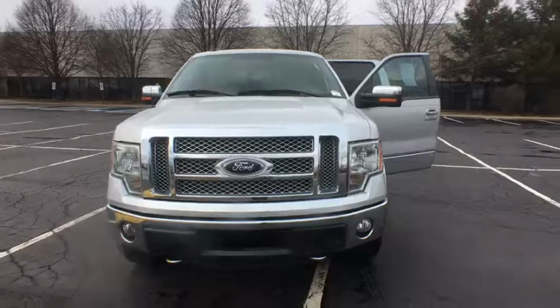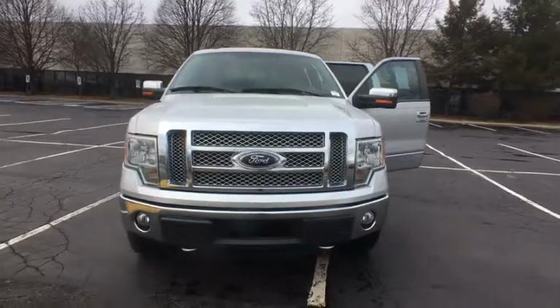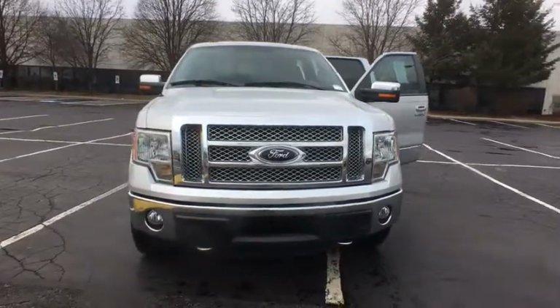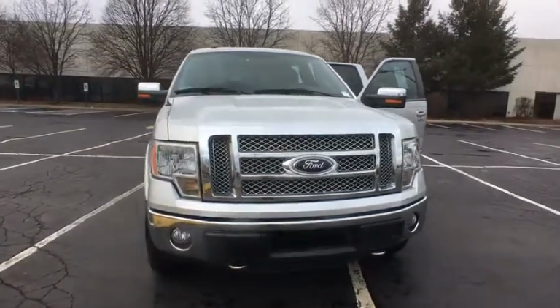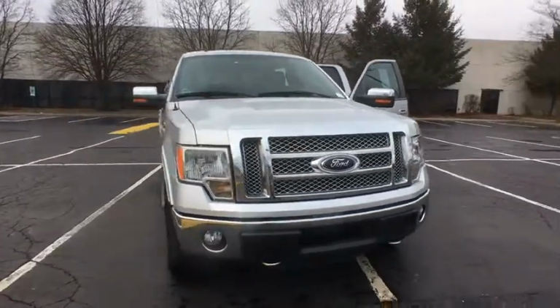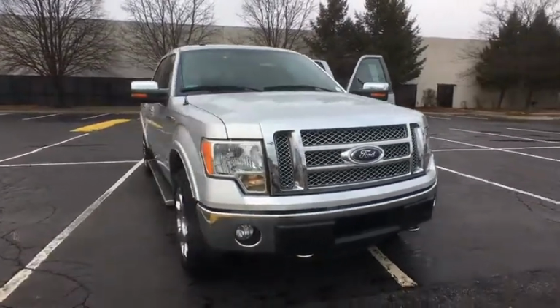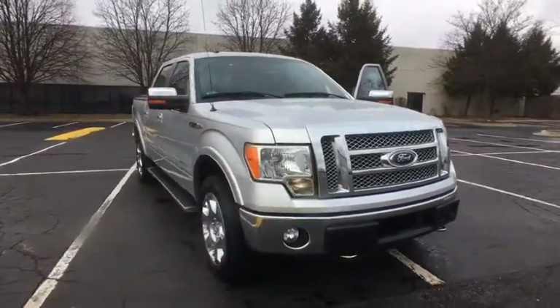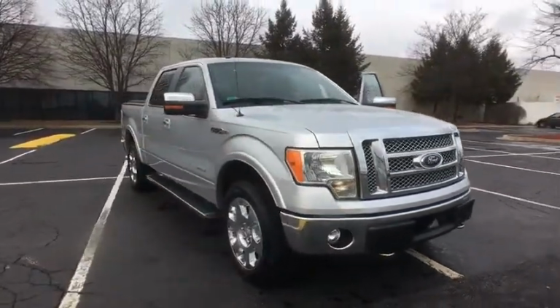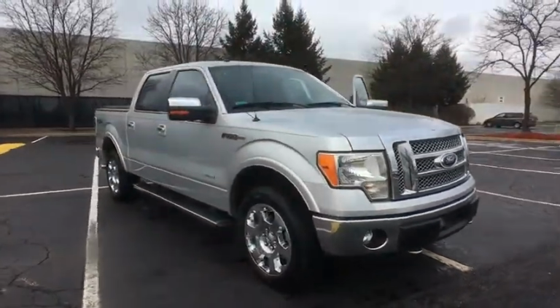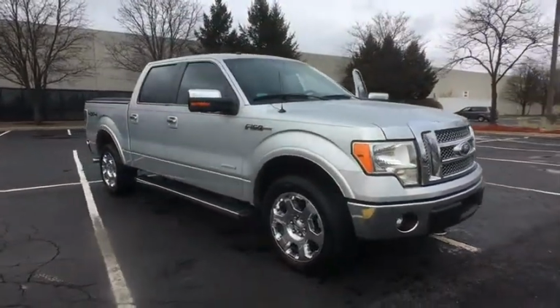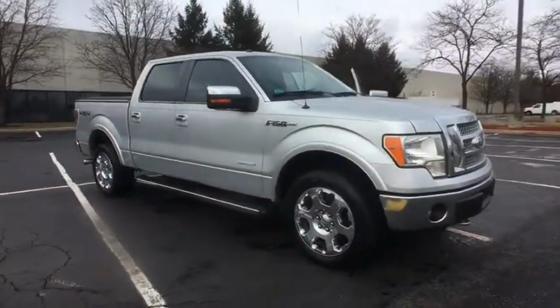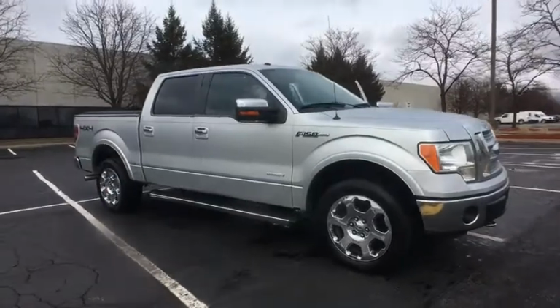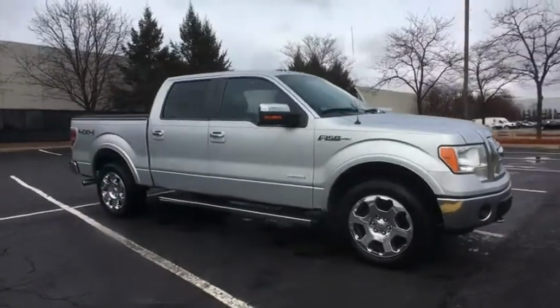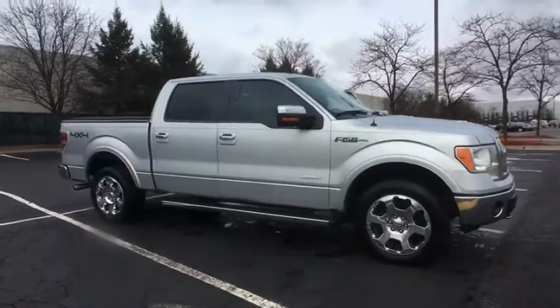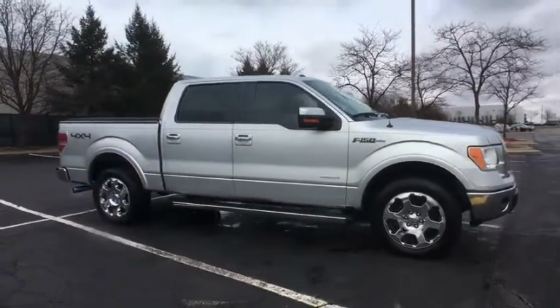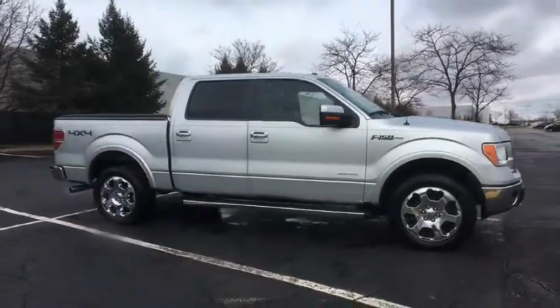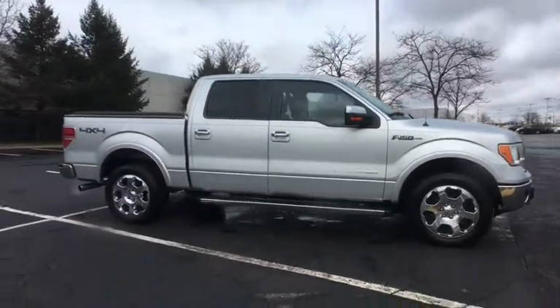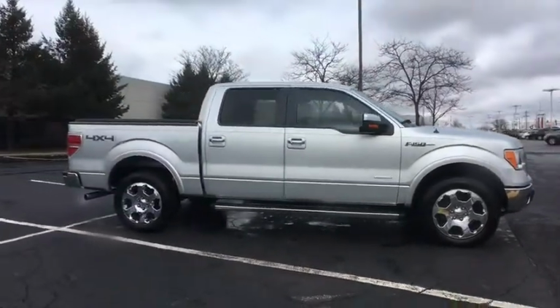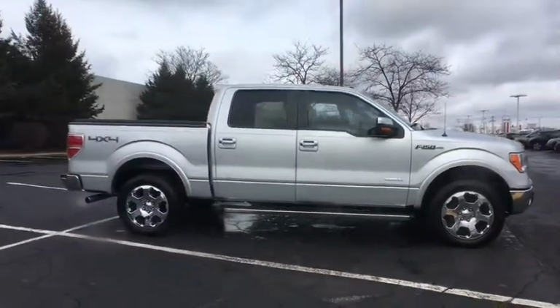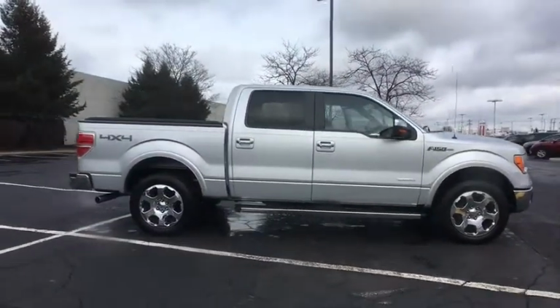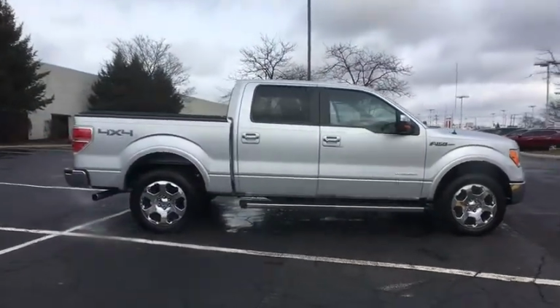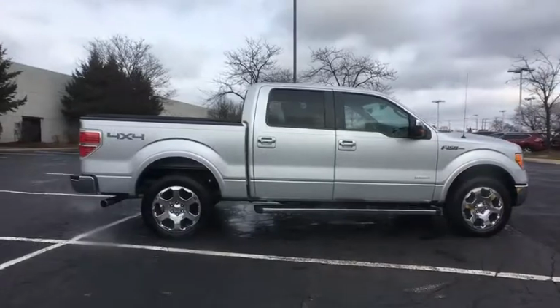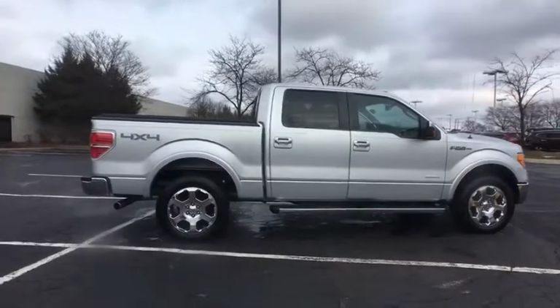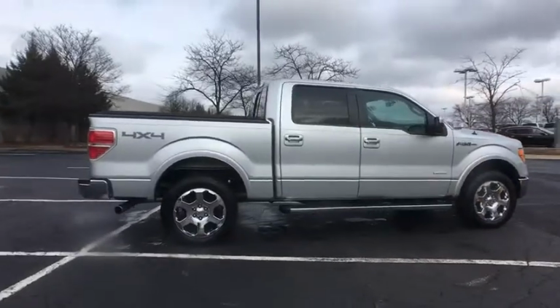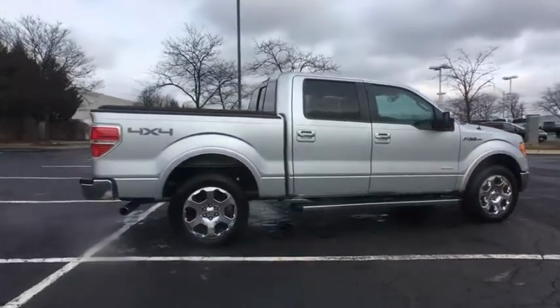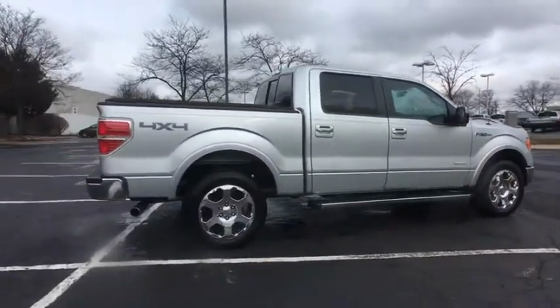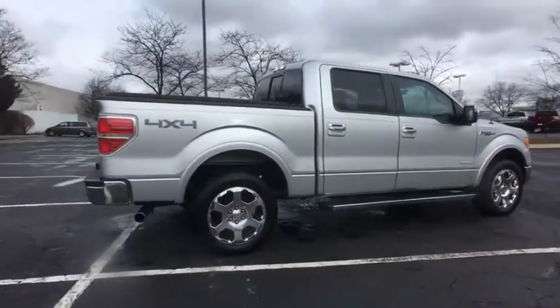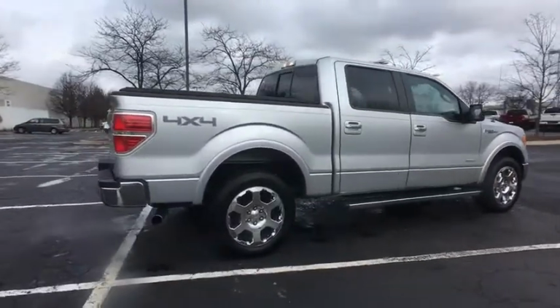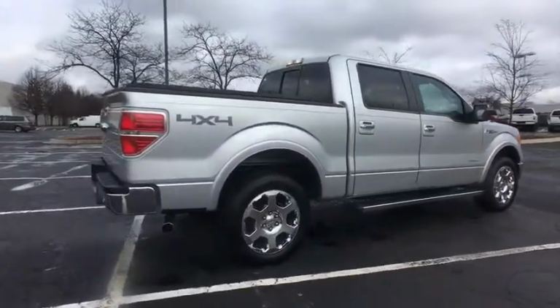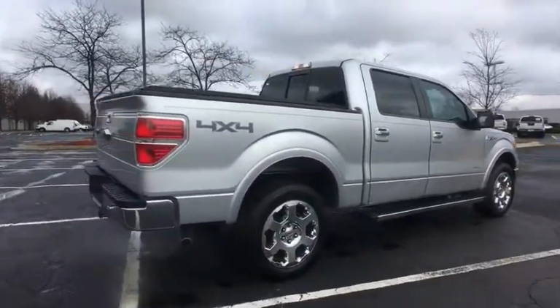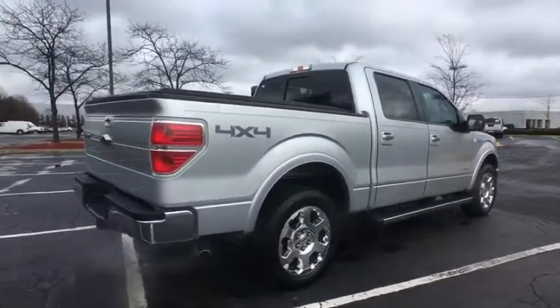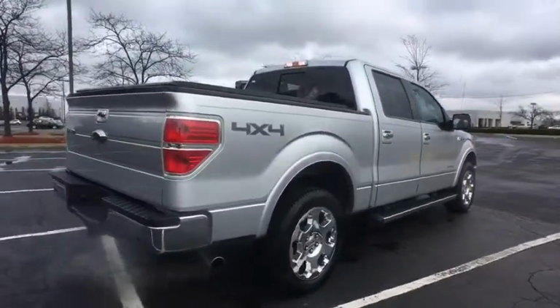The 2012 Ford F-150. A Ford F-150 knows how to handle any situation. It's built to follow orders. No whining. This vehicle has less than 70,000 miles. Here are some of this vehicle's great options.